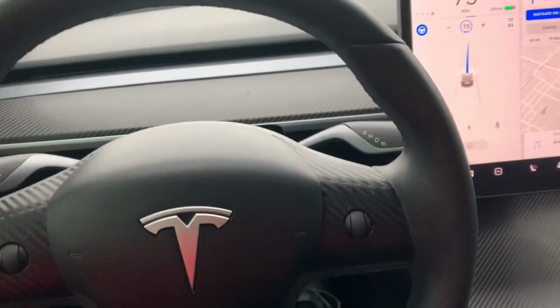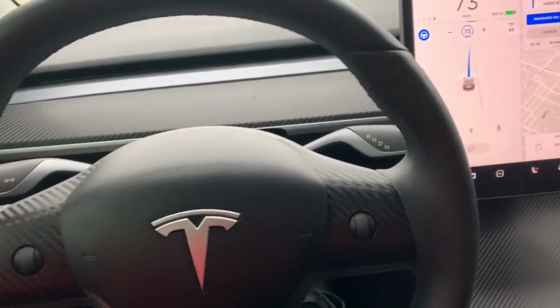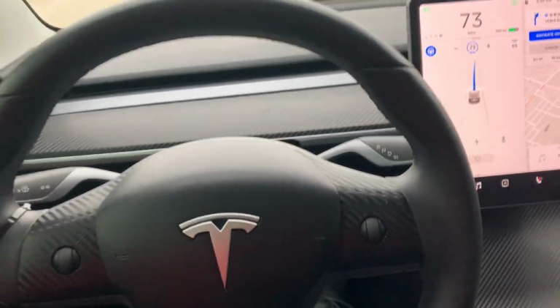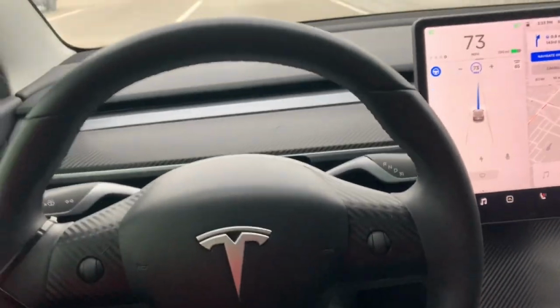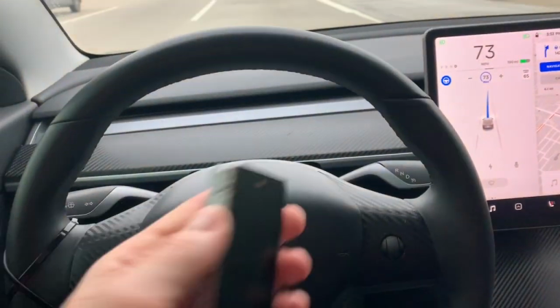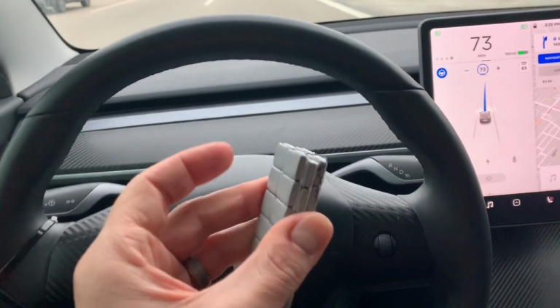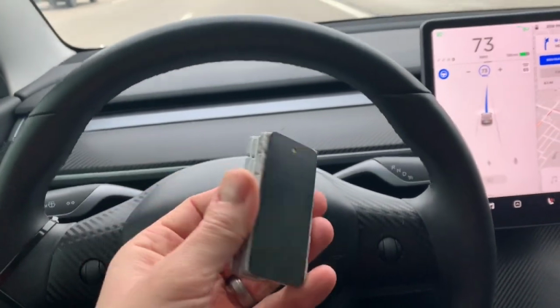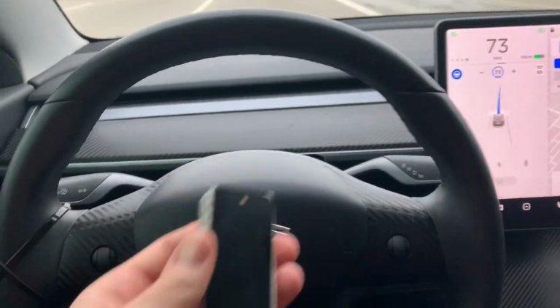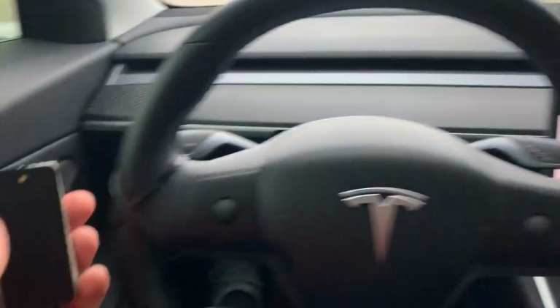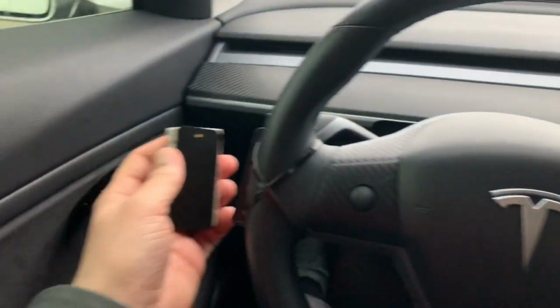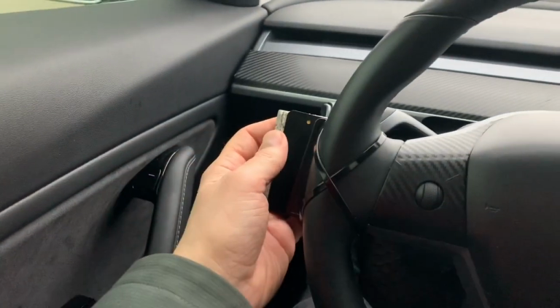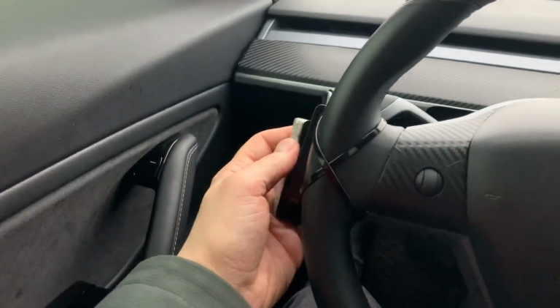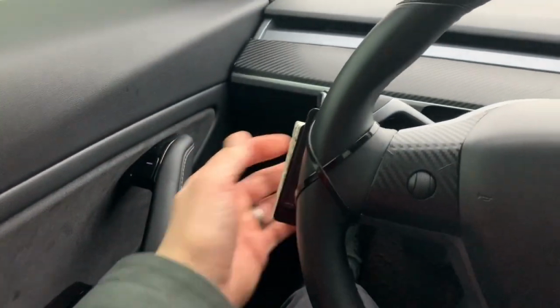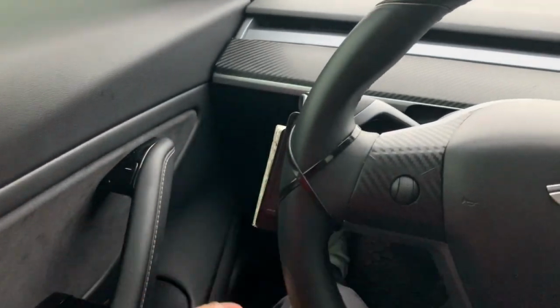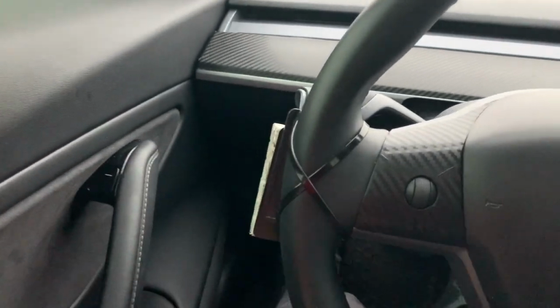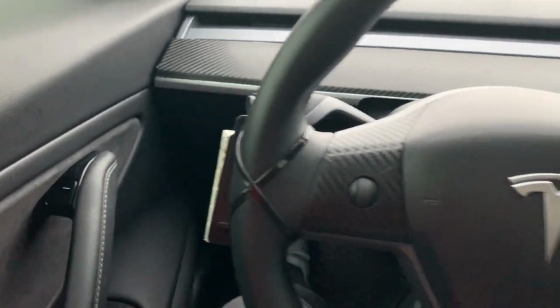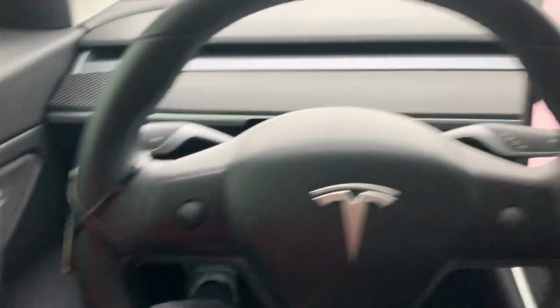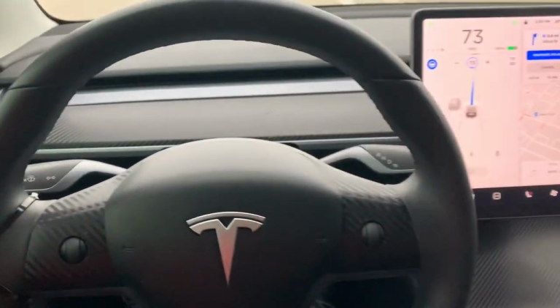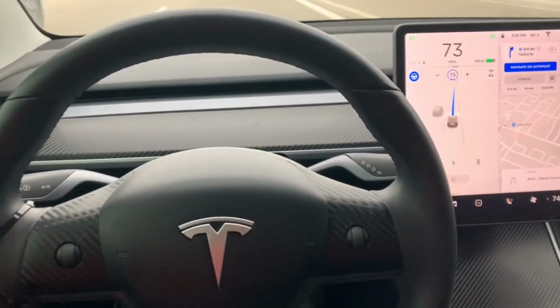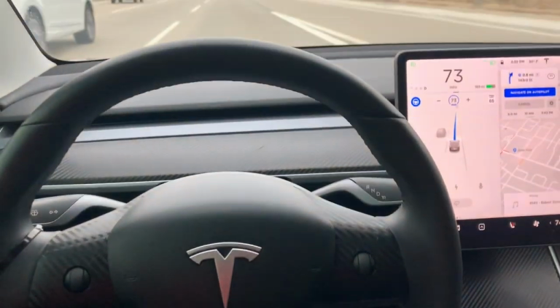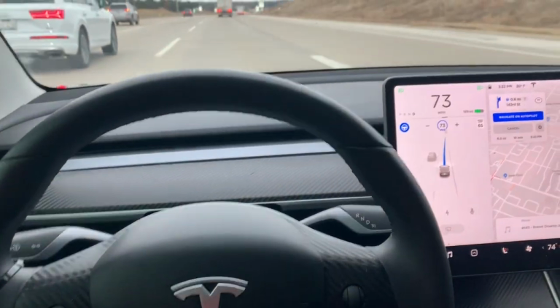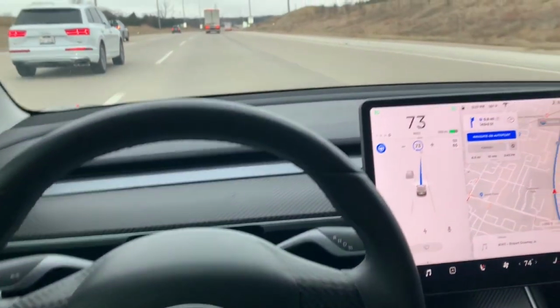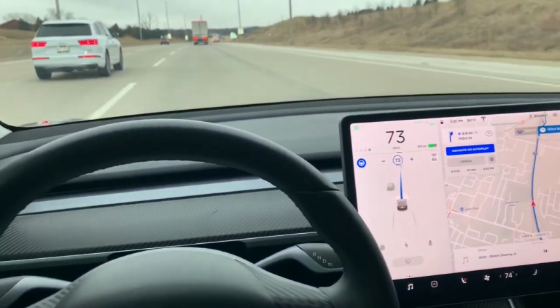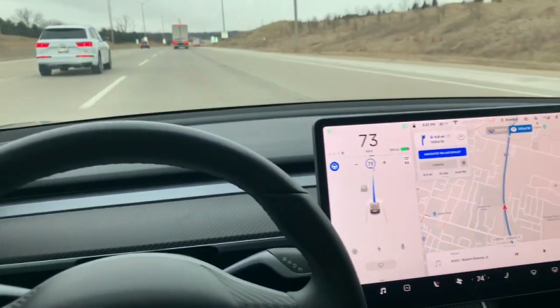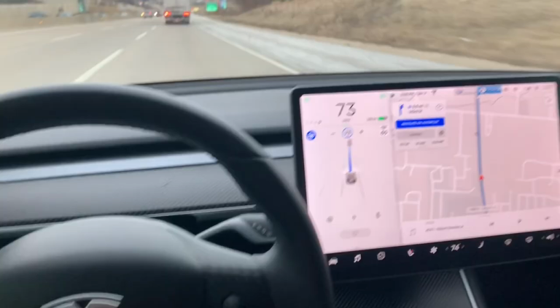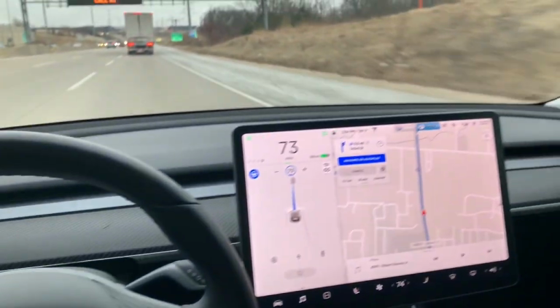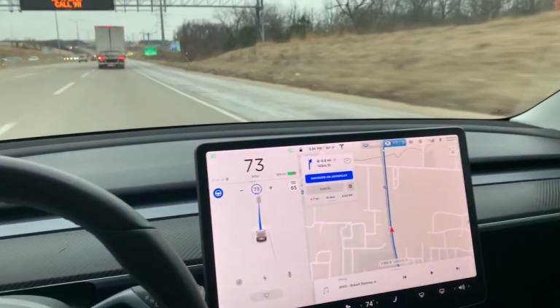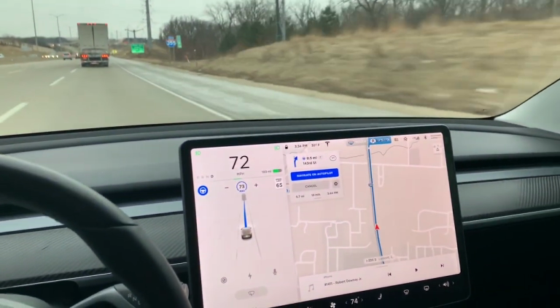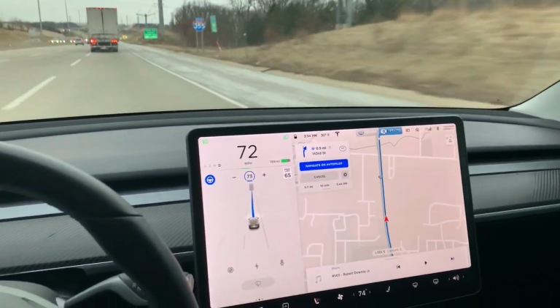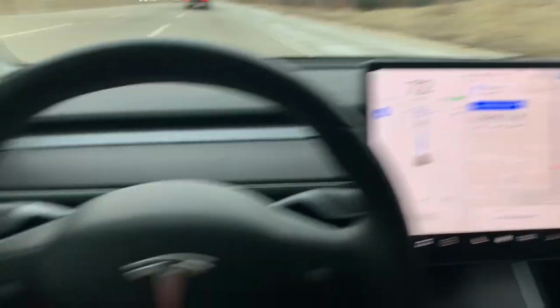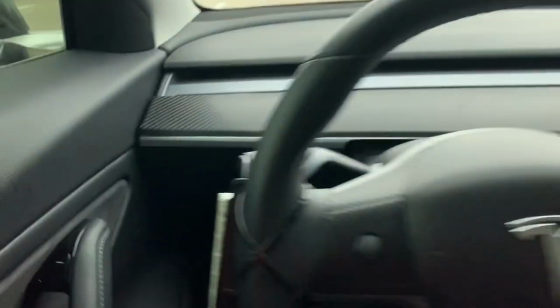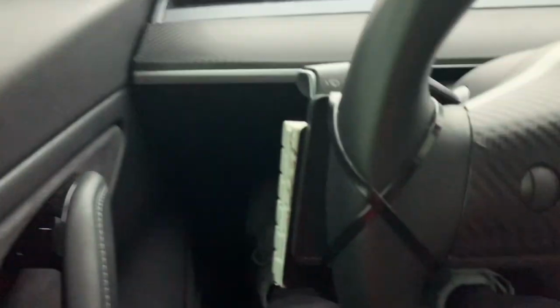Here's a demonstration of me applying the weight to the steering wheel. It will go forever on autopilot. Just do not take your eyes off the road. This is illegal, so do not do it.